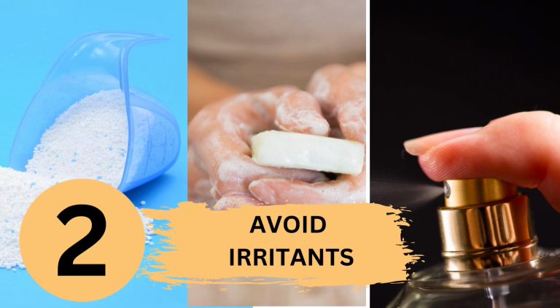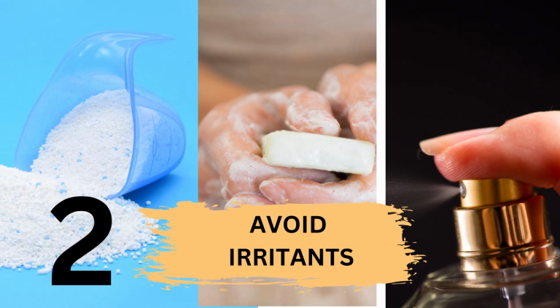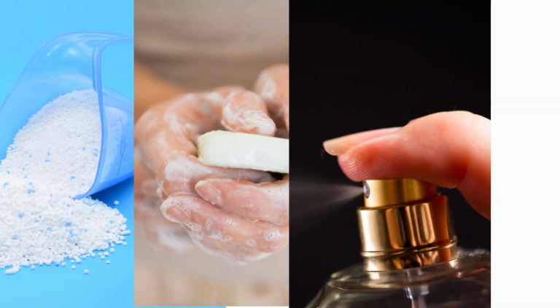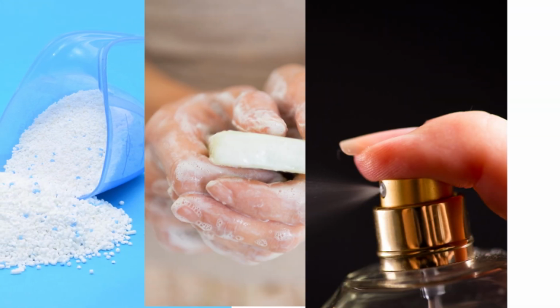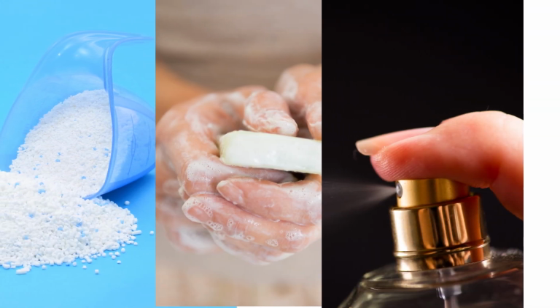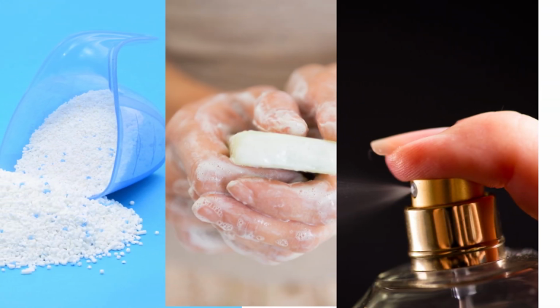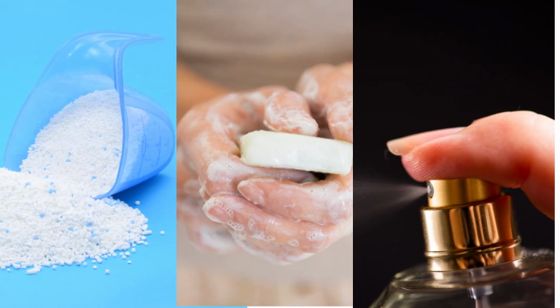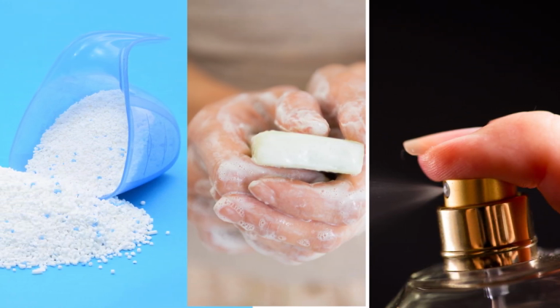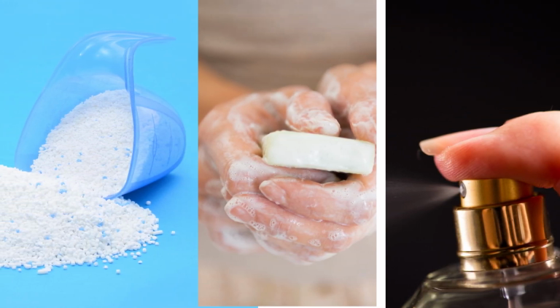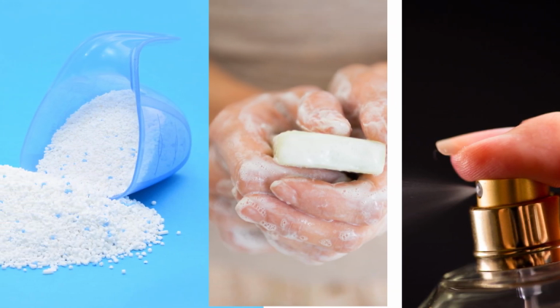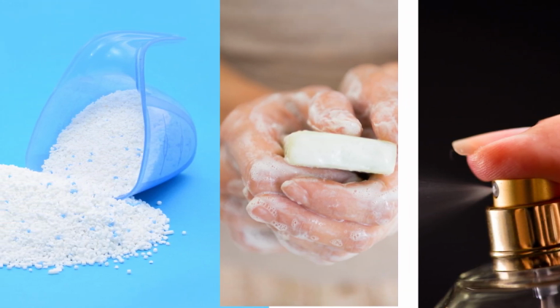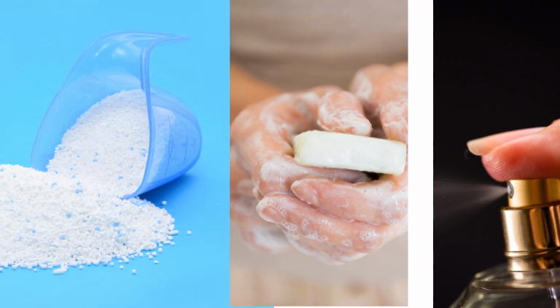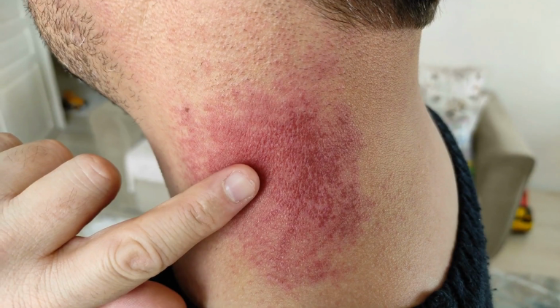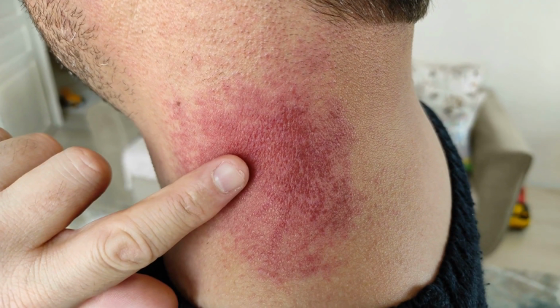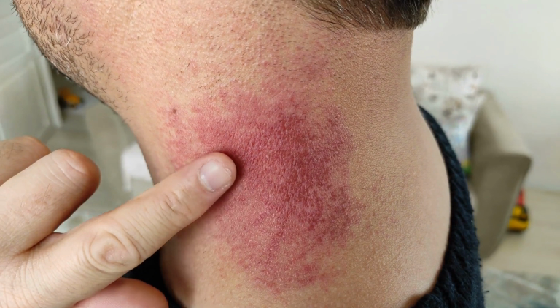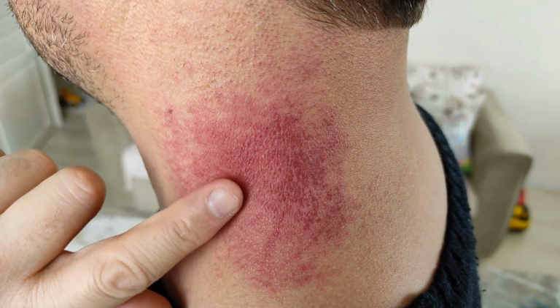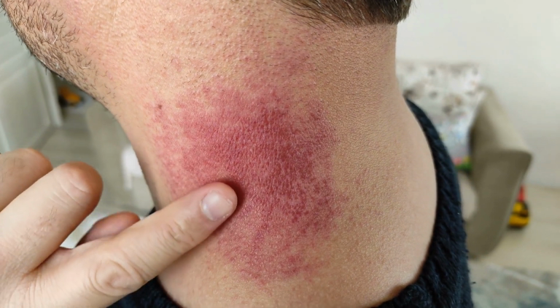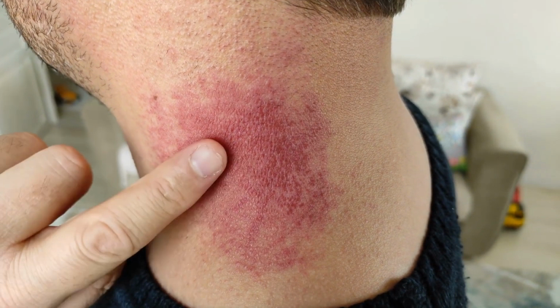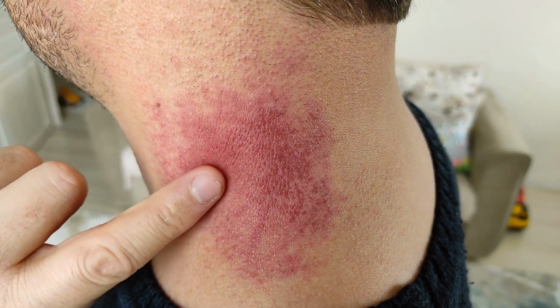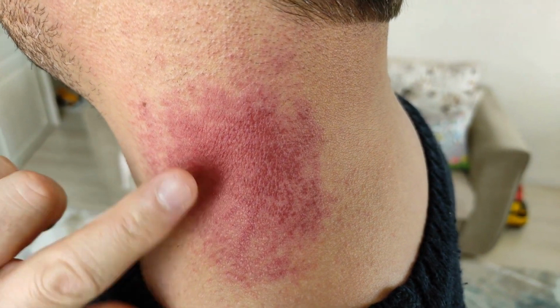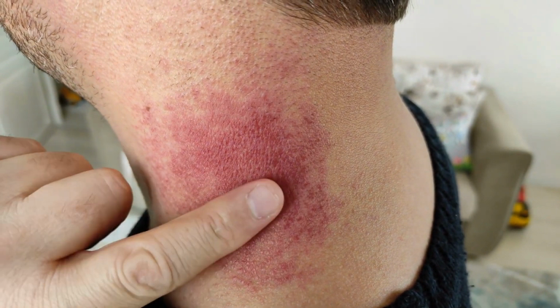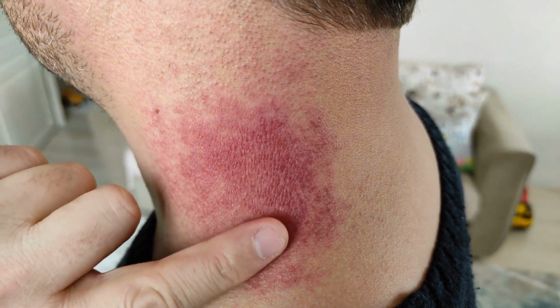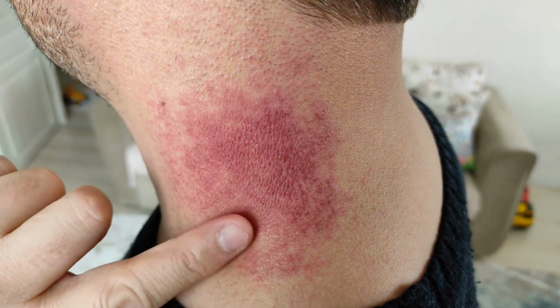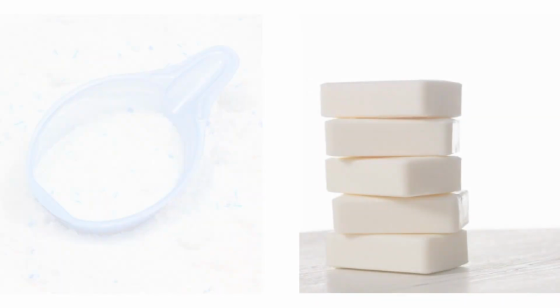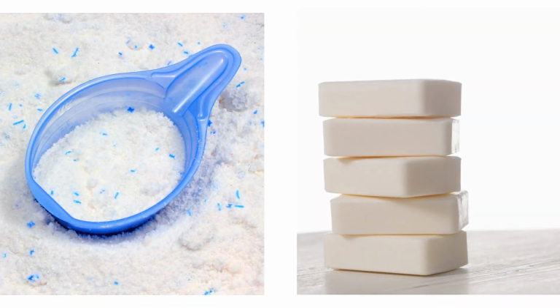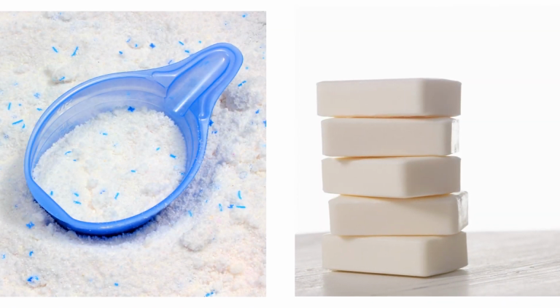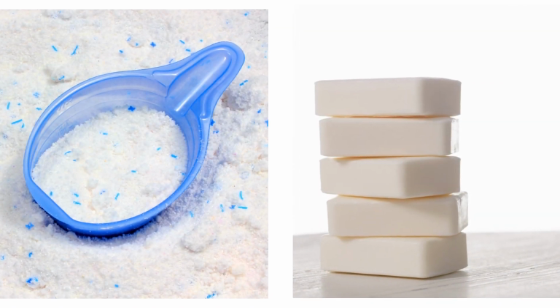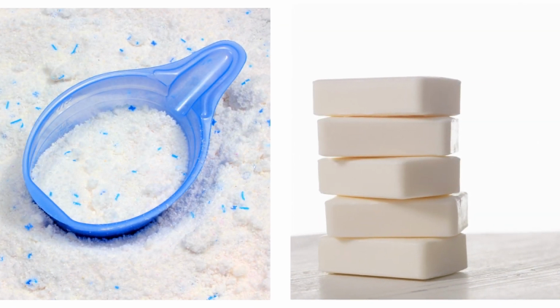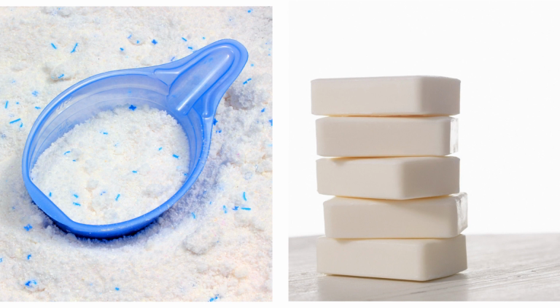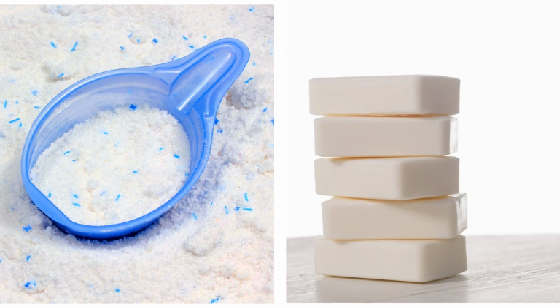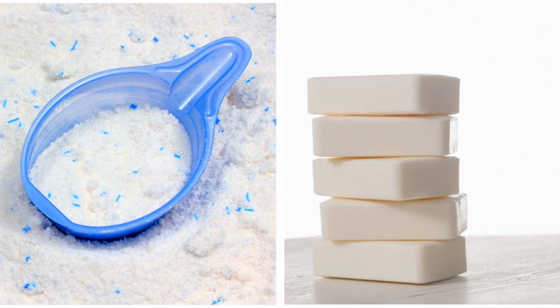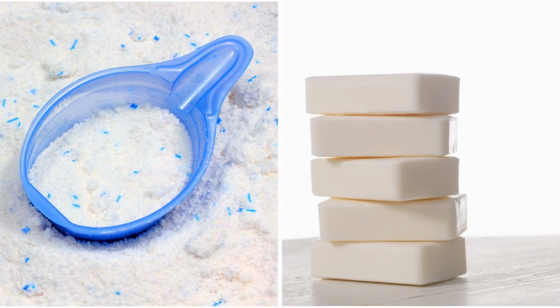Second, avoid irritants. Certain substances such as fragrances, soap and detergents can irritate your skin and make eczema symptoms worse. Avoid using these products and switch to gentler, fragrance-free options.